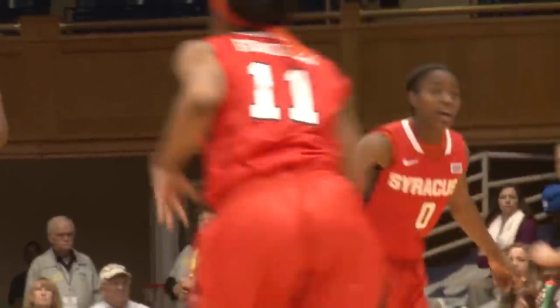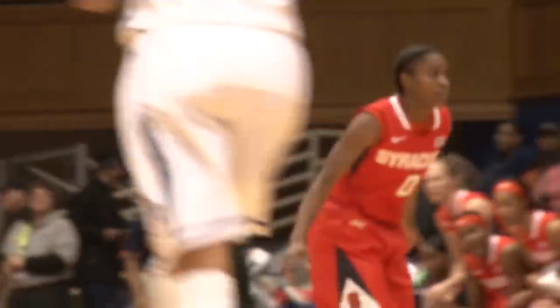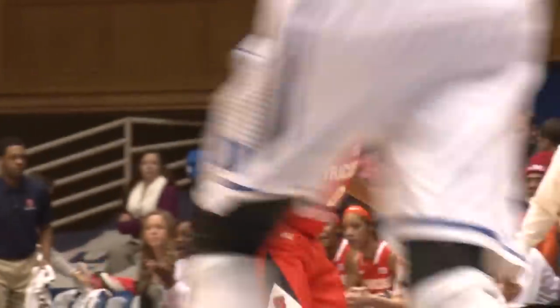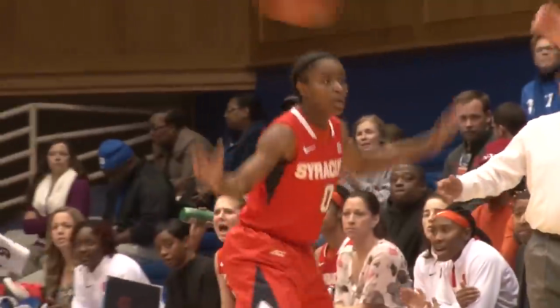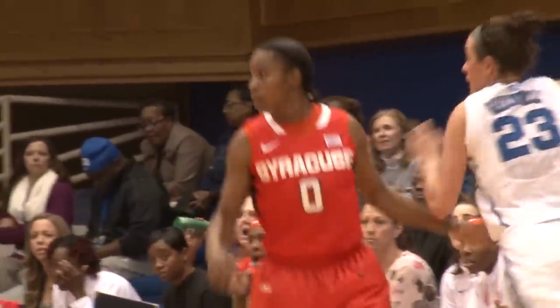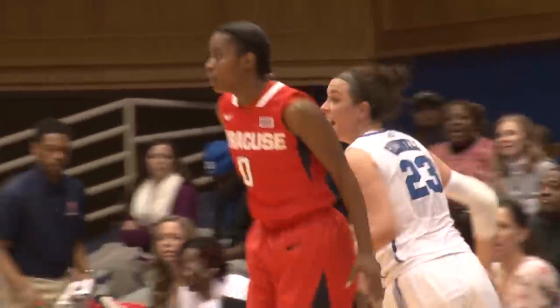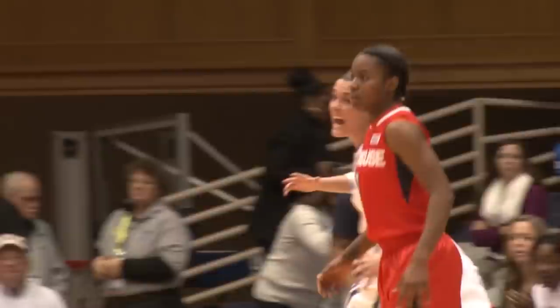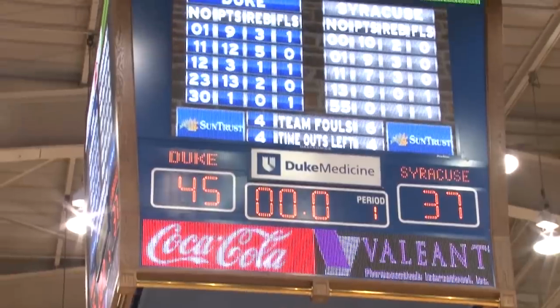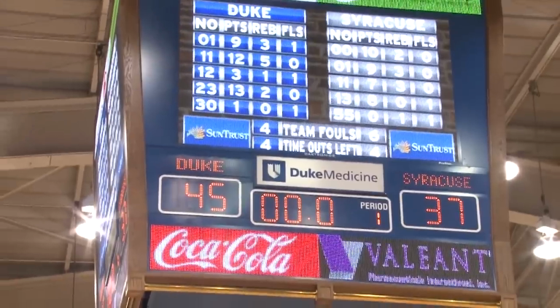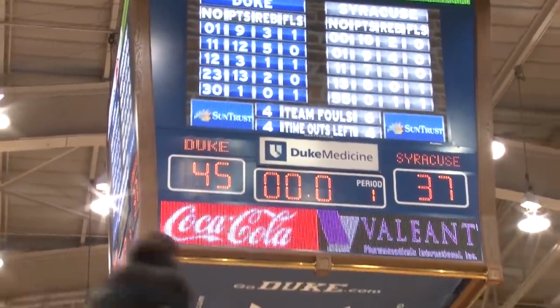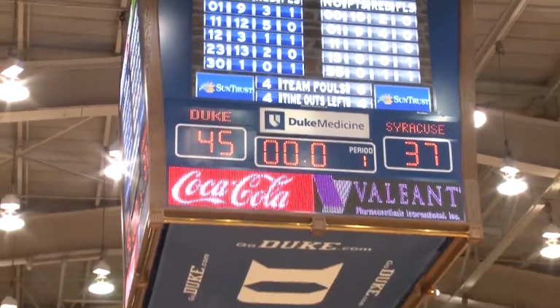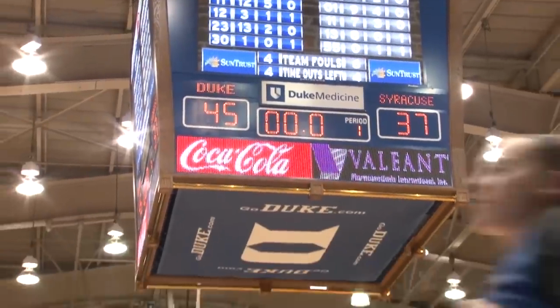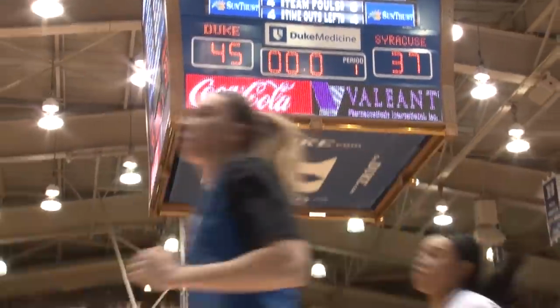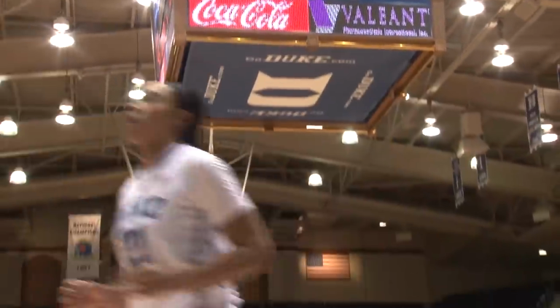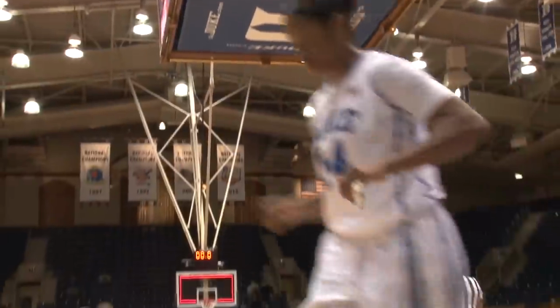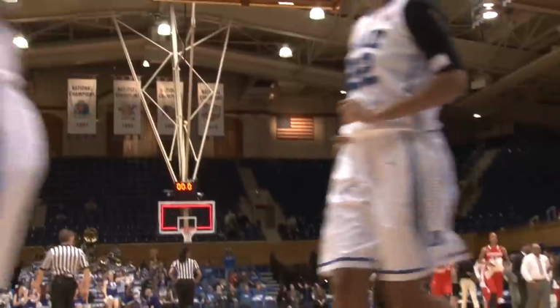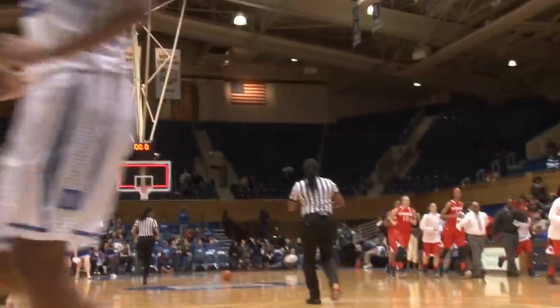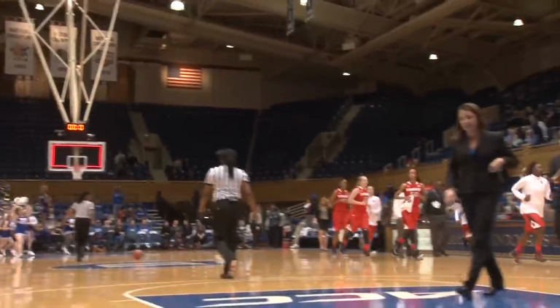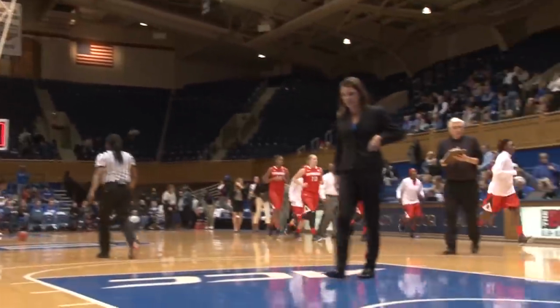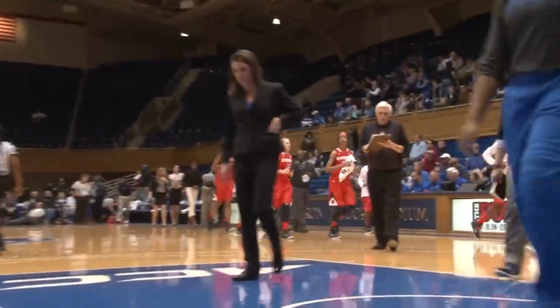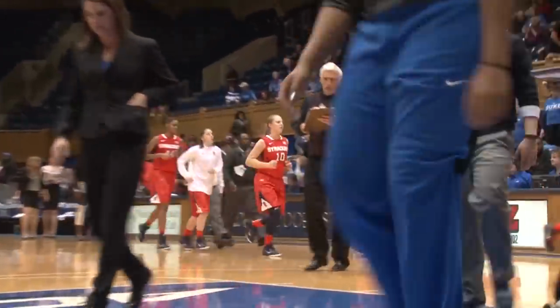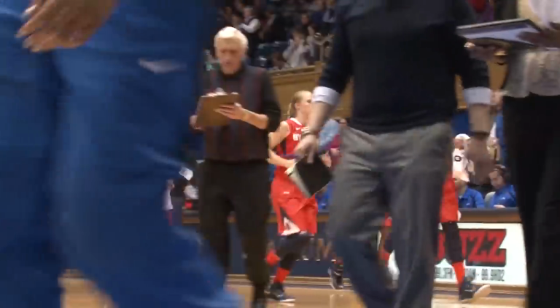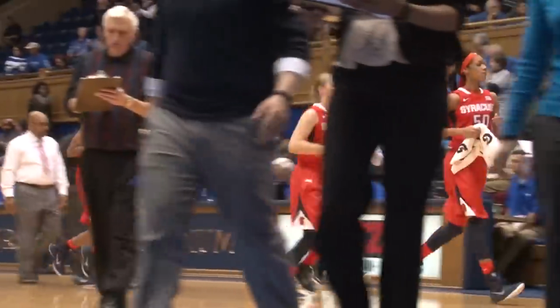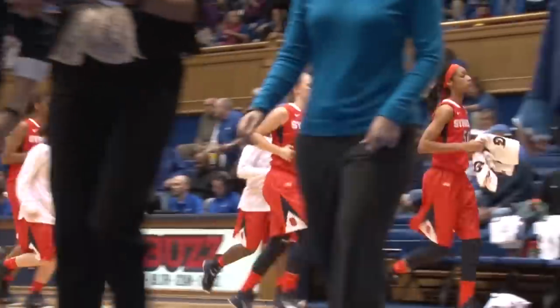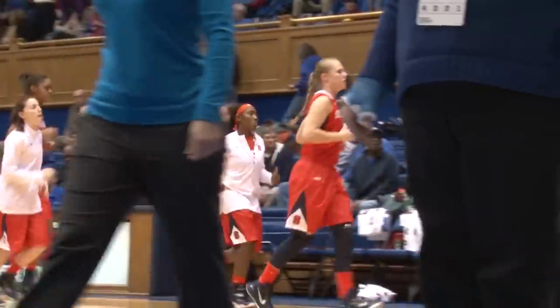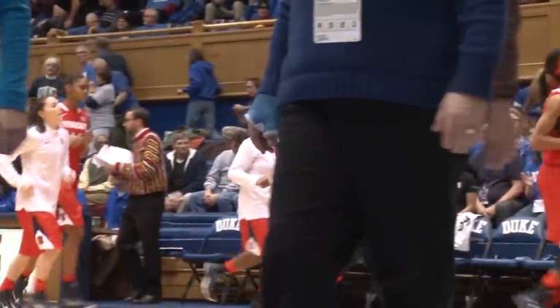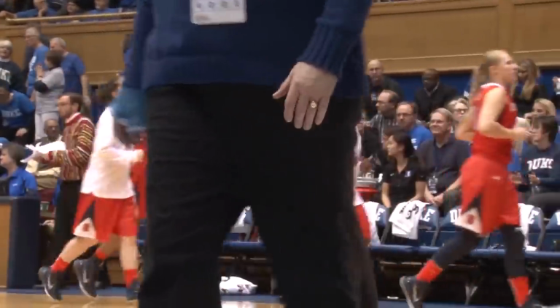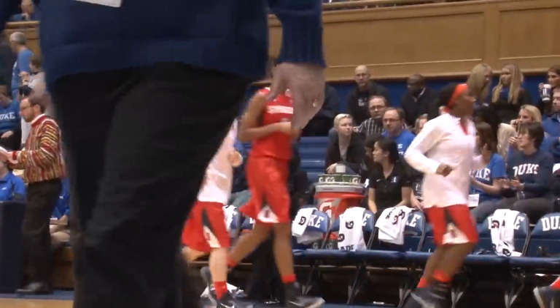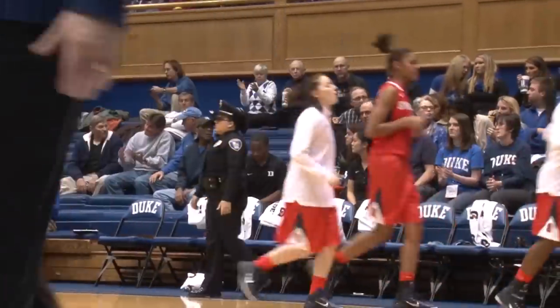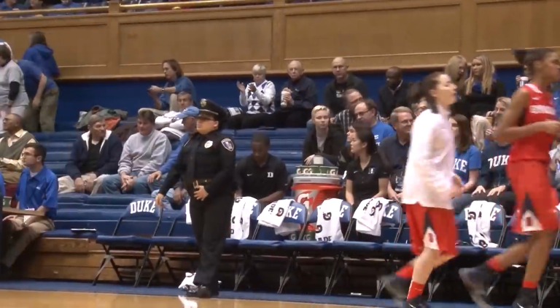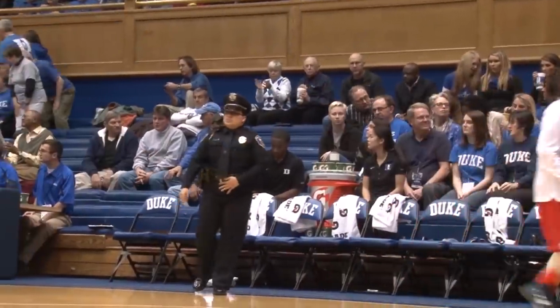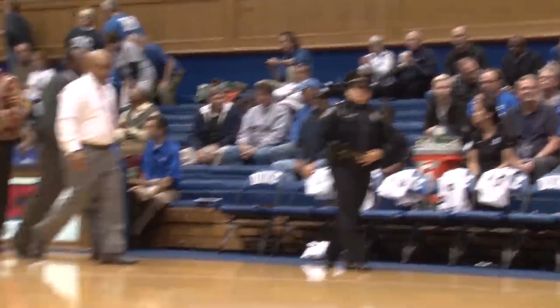The Orange are back within five. At halftime, the way the Blue Devils shot the first half this could have been much worse. Instead the Orange are within eight at the half.